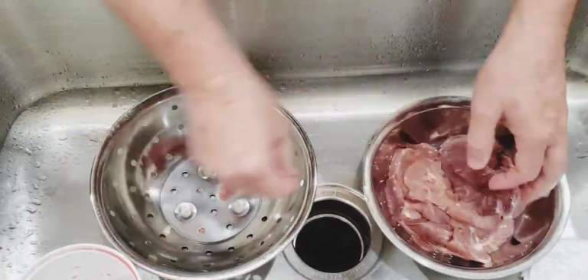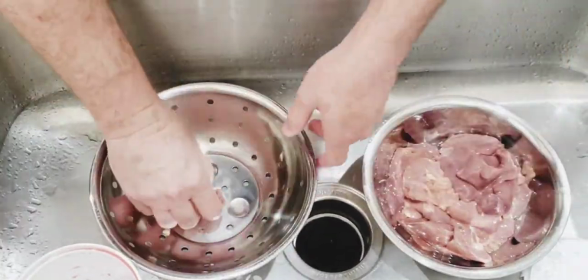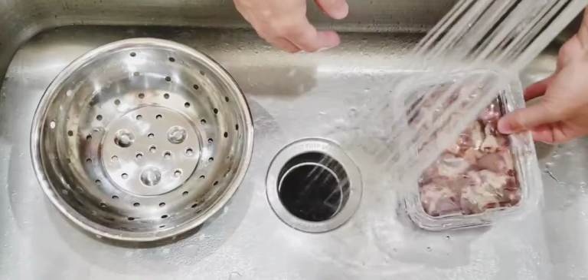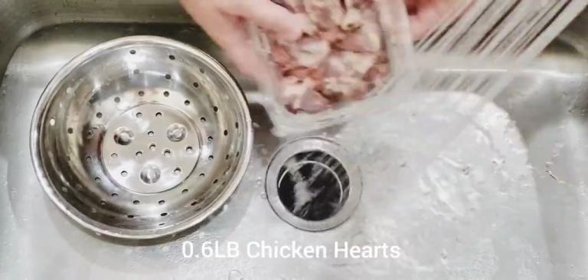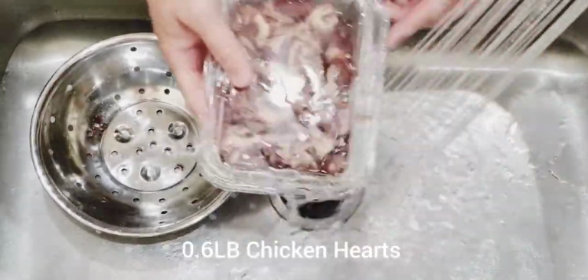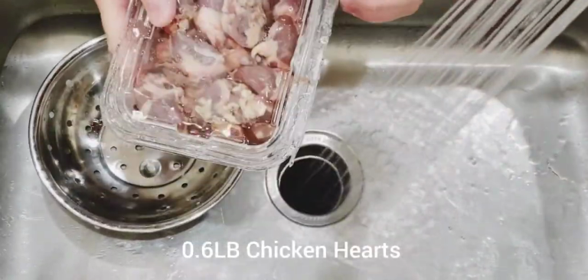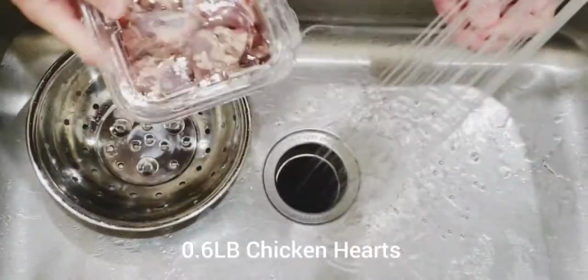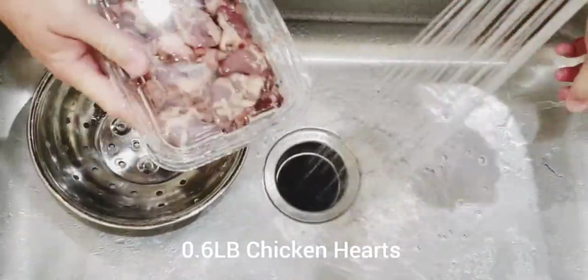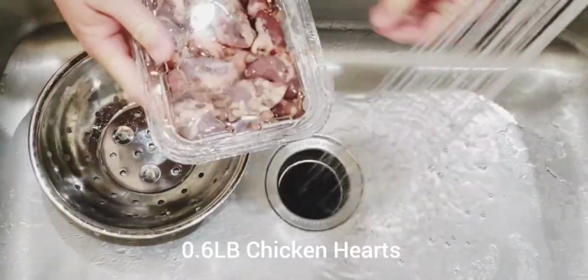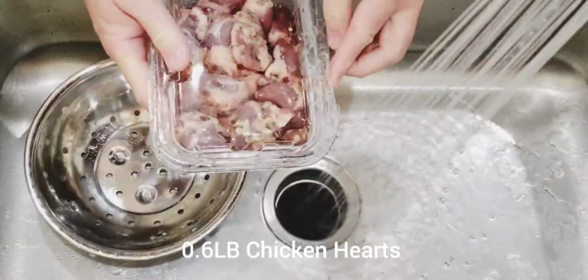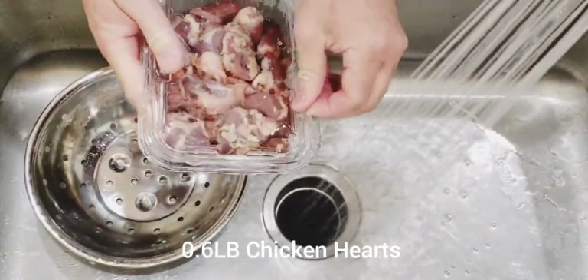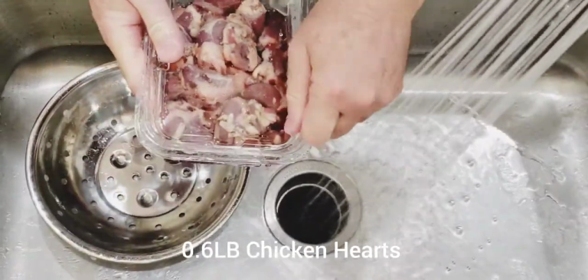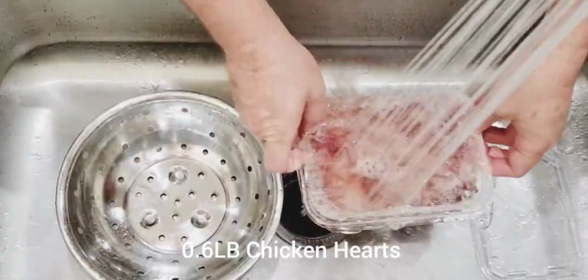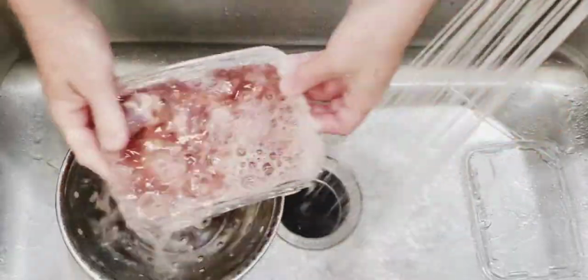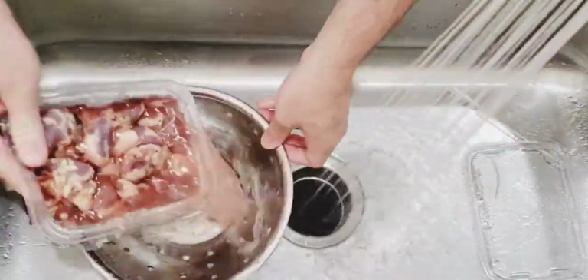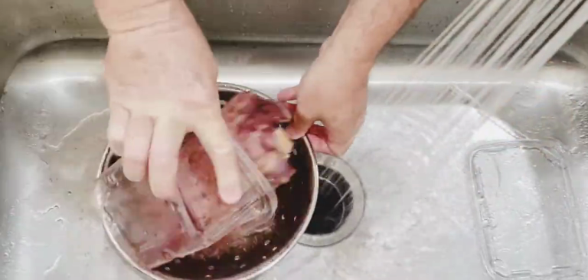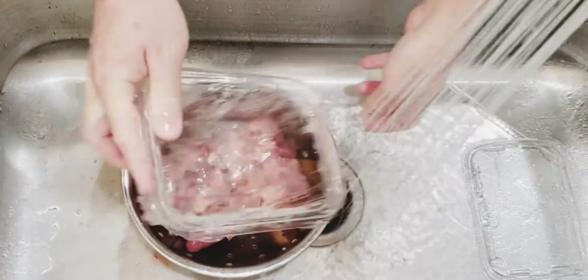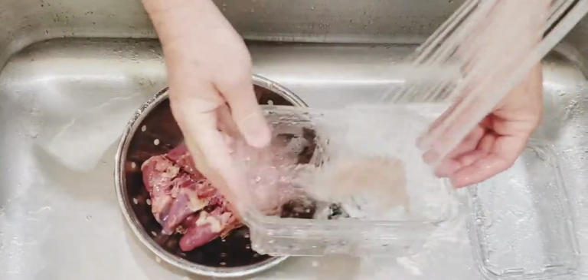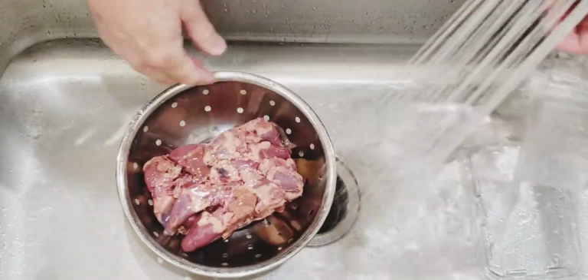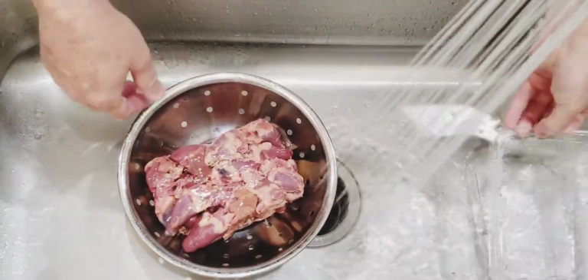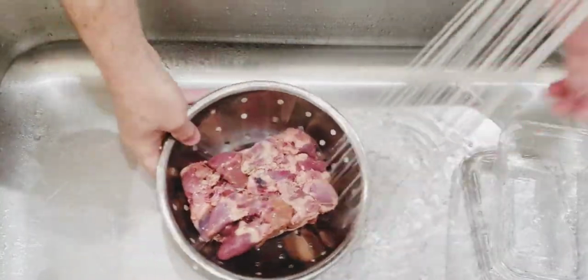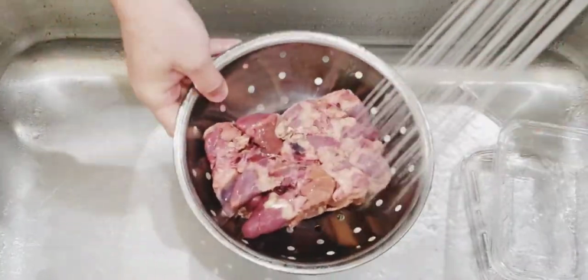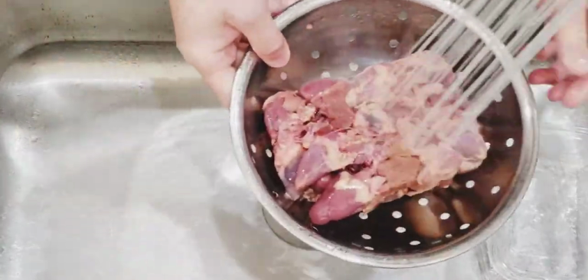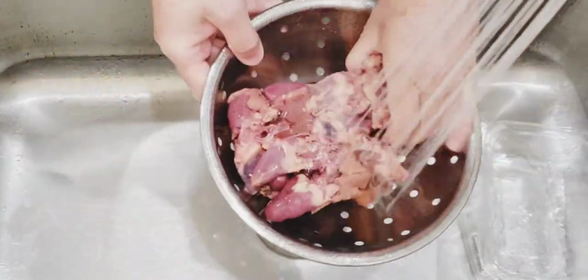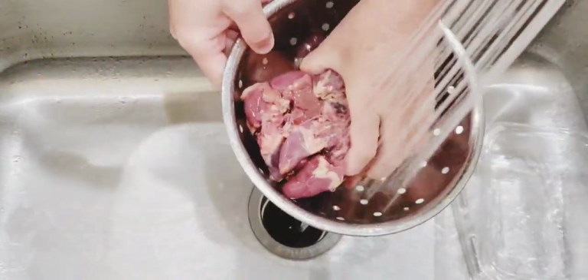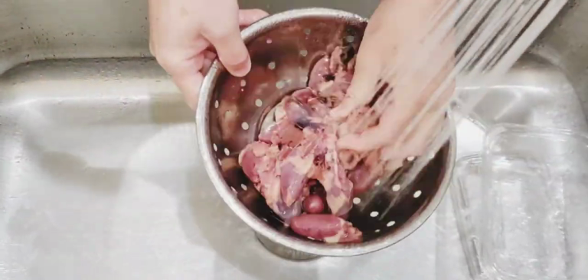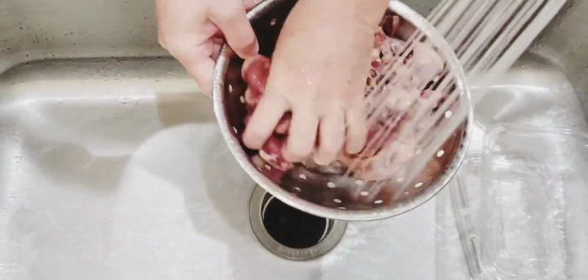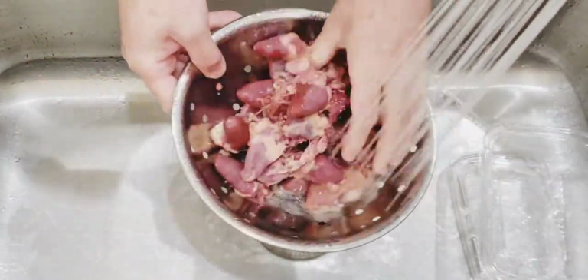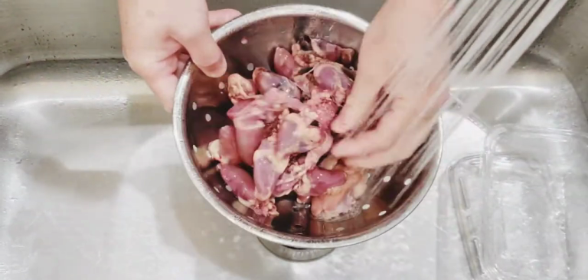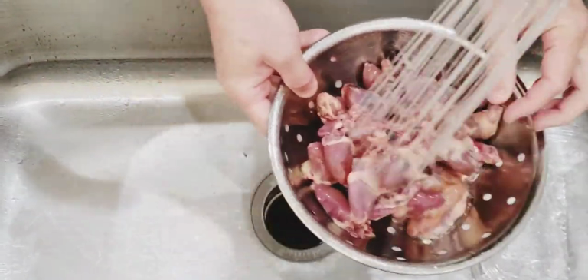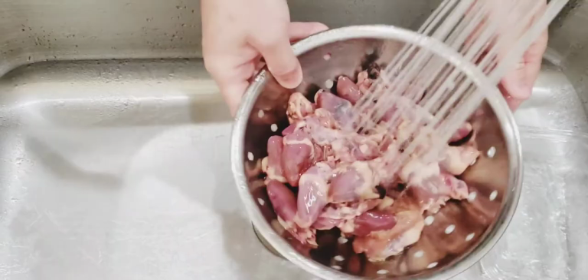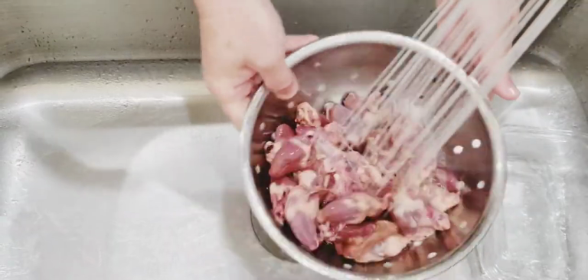You pretty much want to do the same thing with the hearts. Pour the chicken hearts into a colander, clean and check each heart and then place it into a clean bowl. You're going to want to remove the blood, arteries, and lungs — your dog doesn't want that. Clean the heart thoroughly.